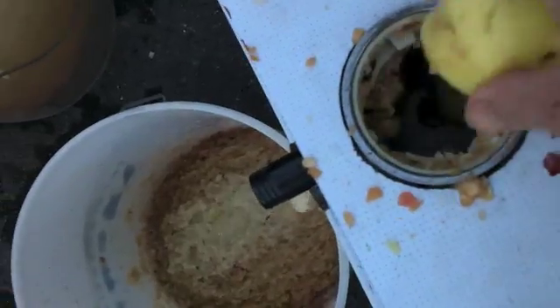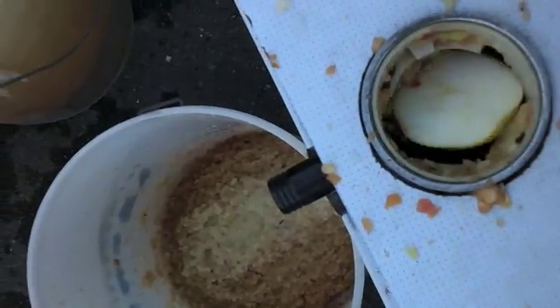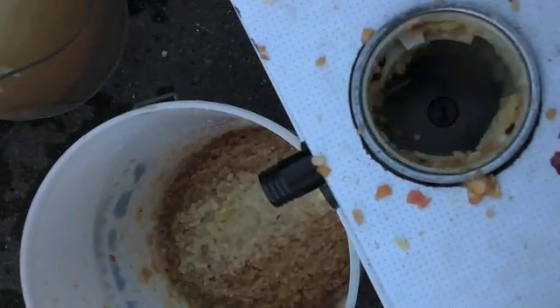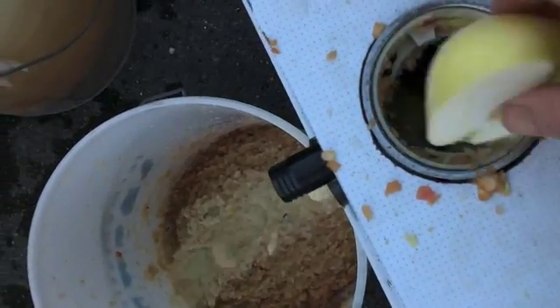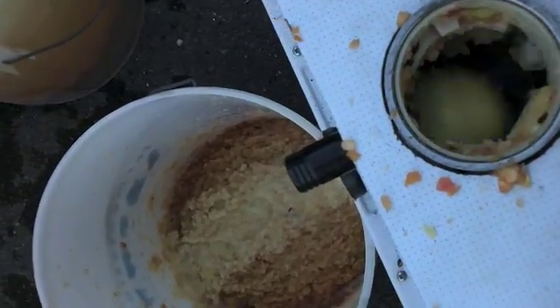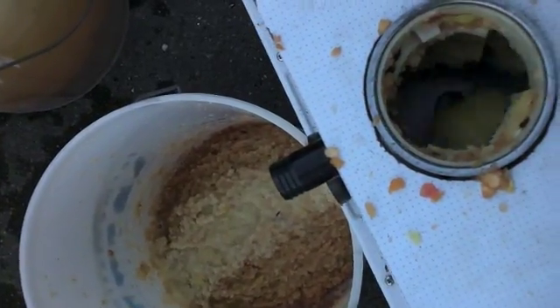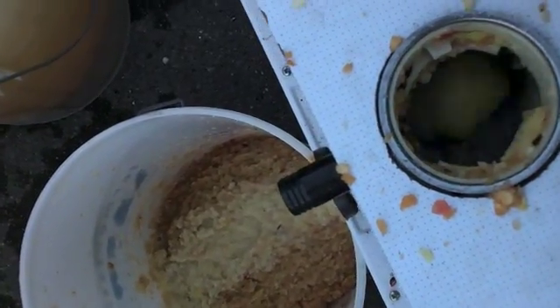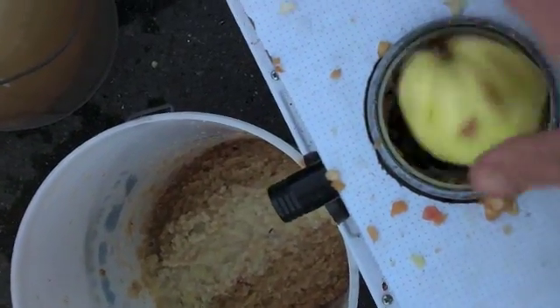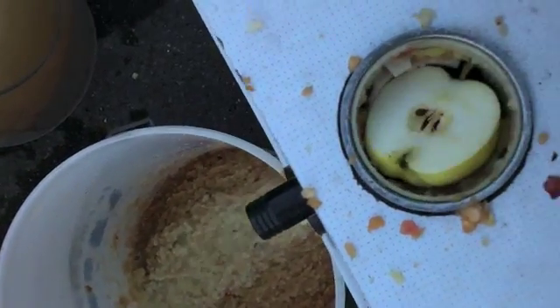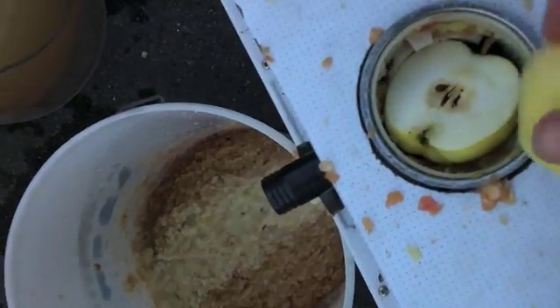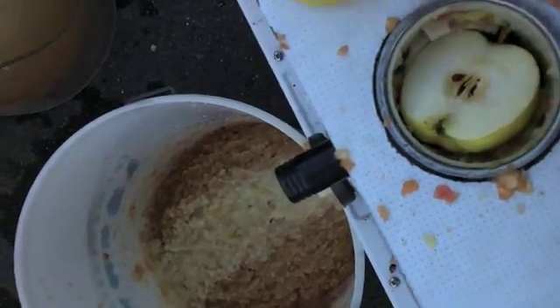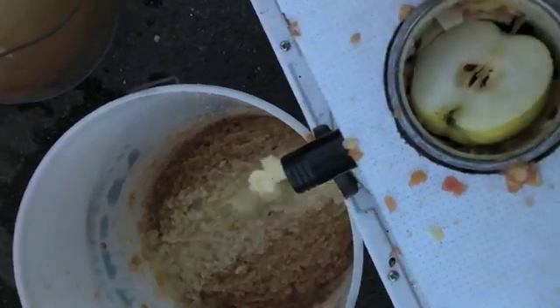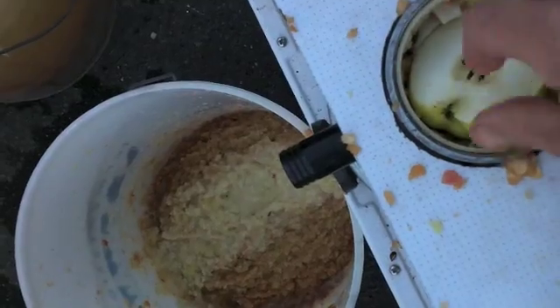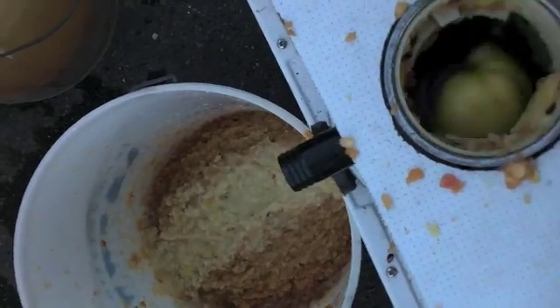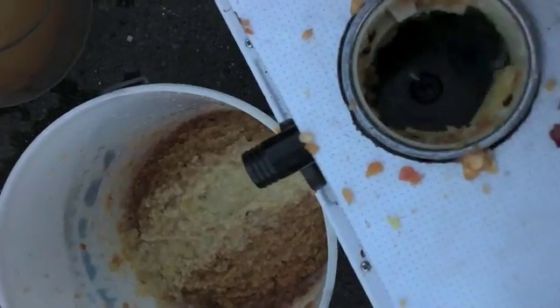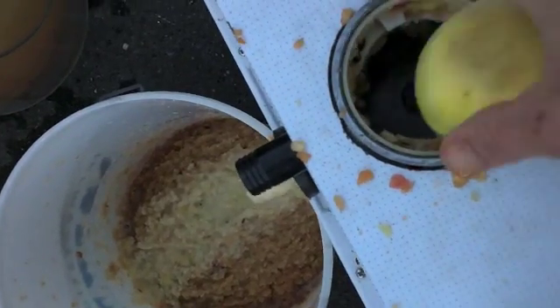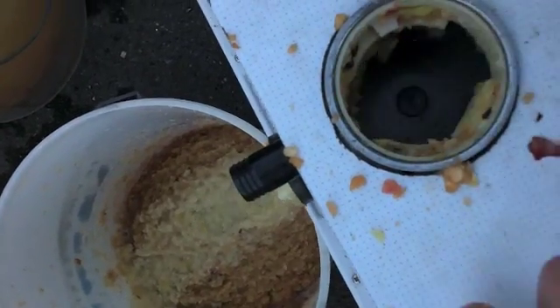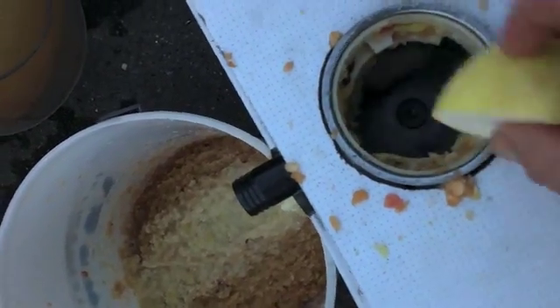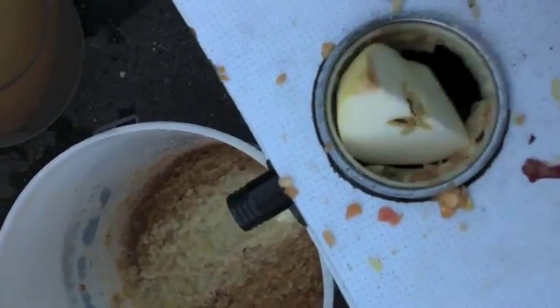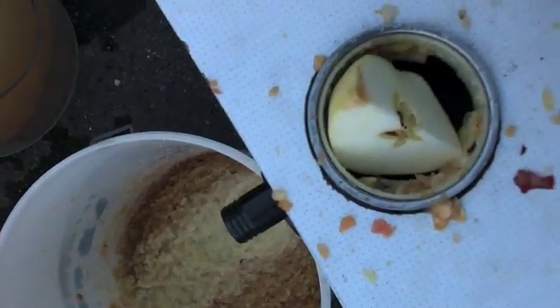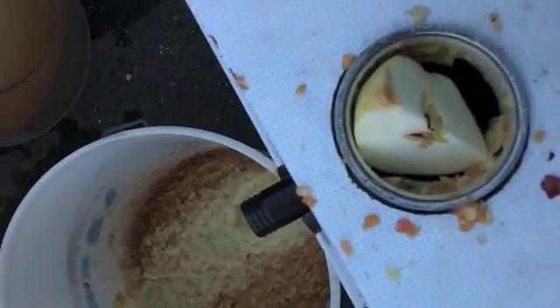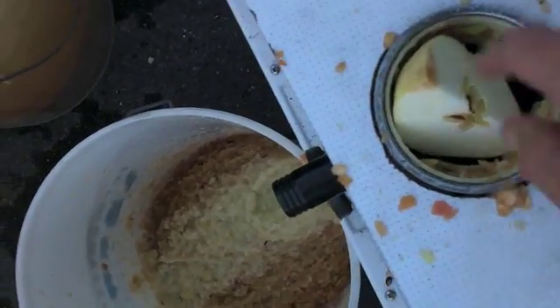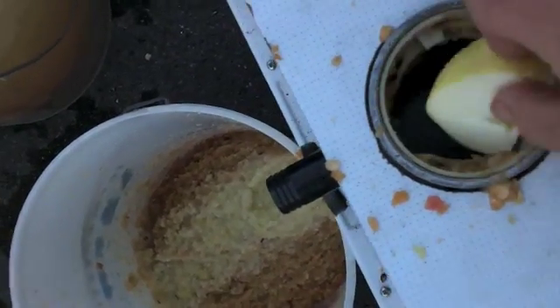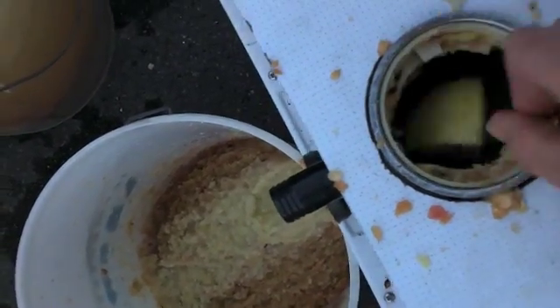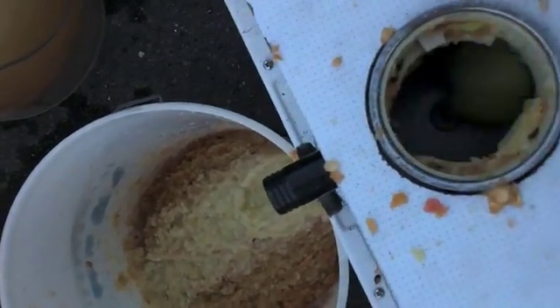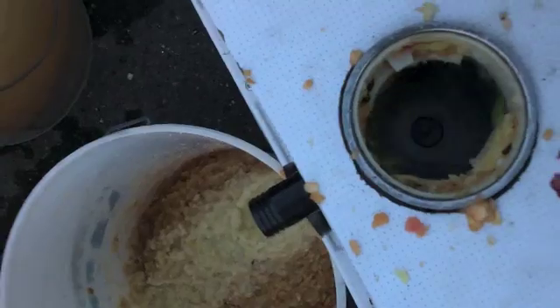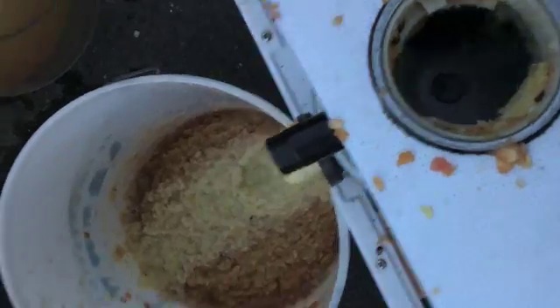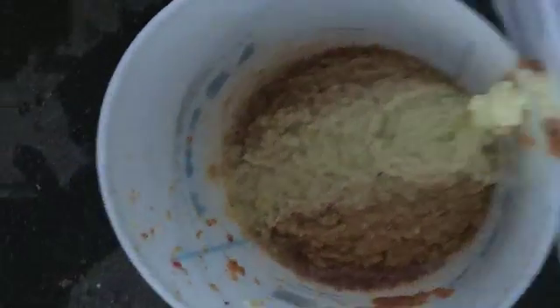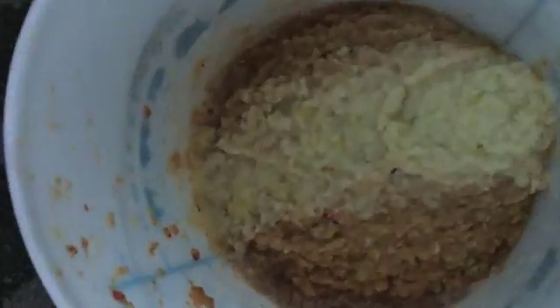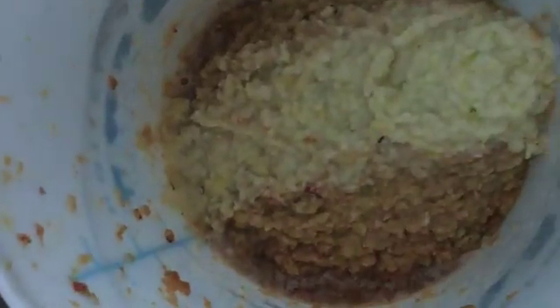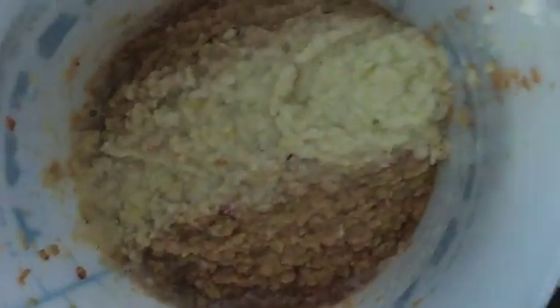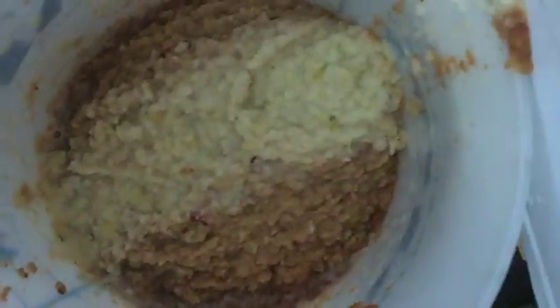For a home build, it cost me a total of £40 to £50. I'm pretty pleased with it, and the pulp that's coming out is pretty good.